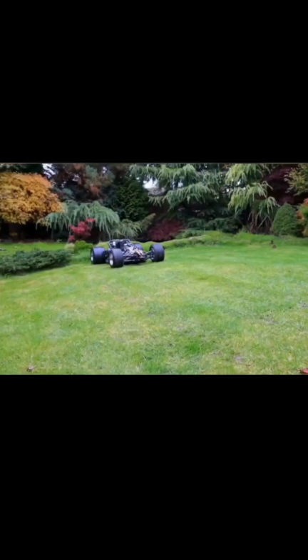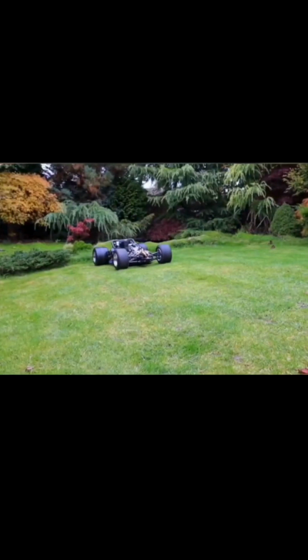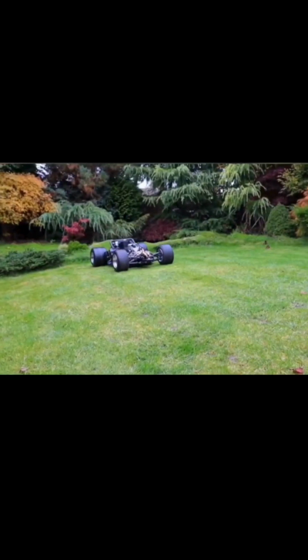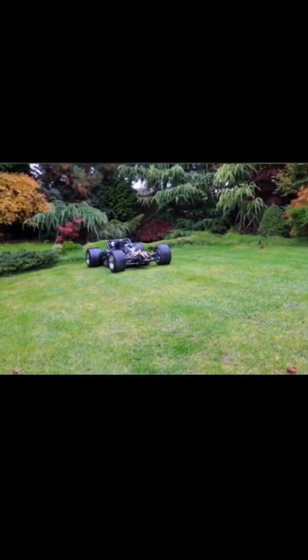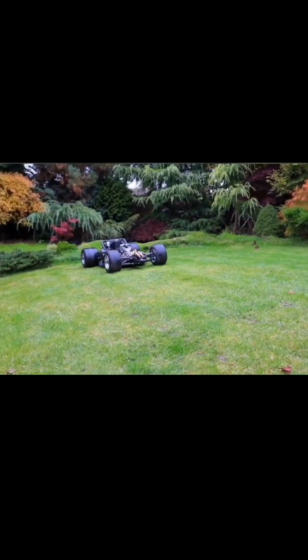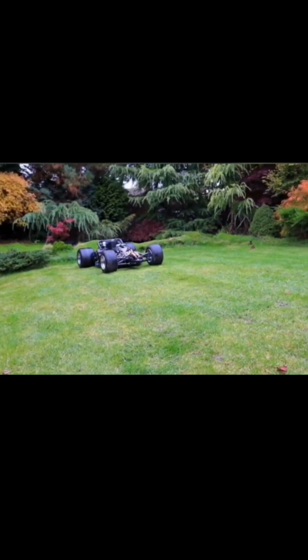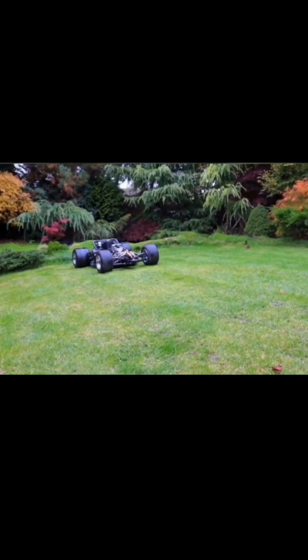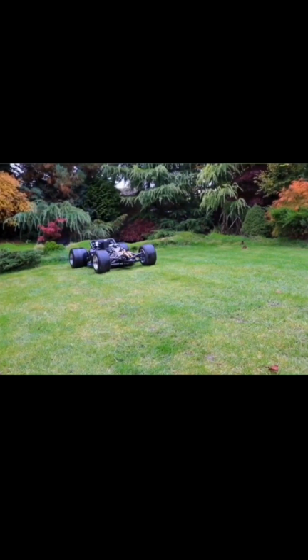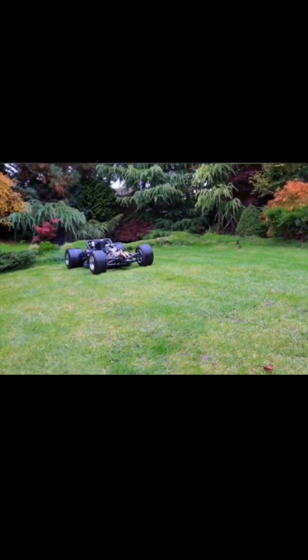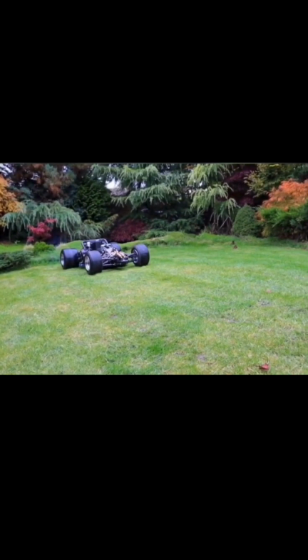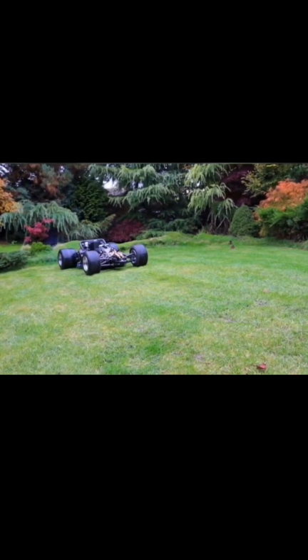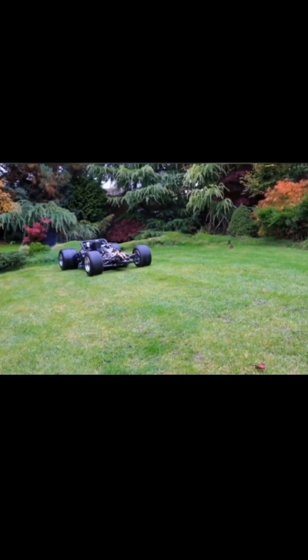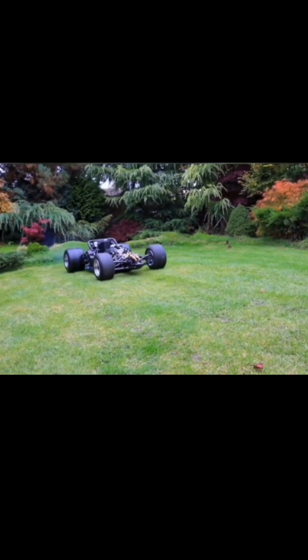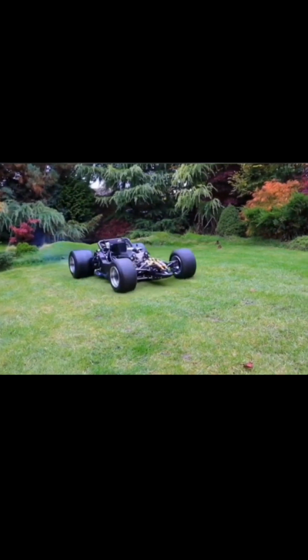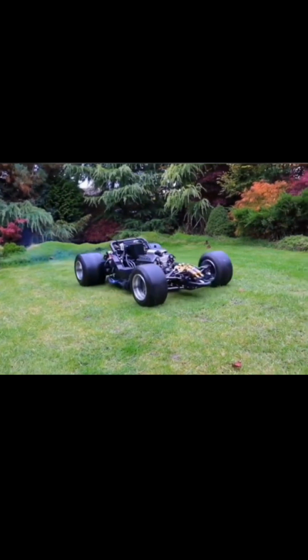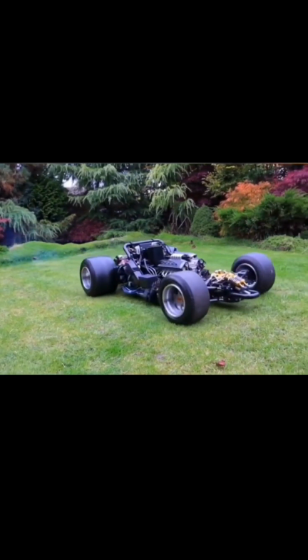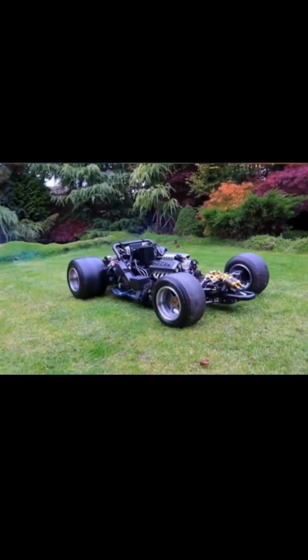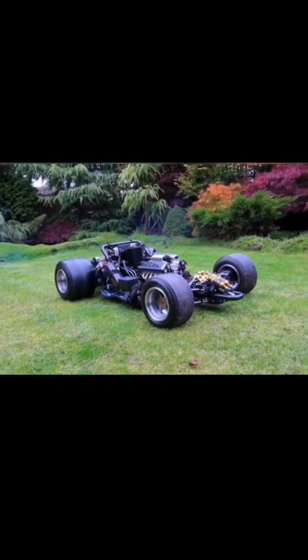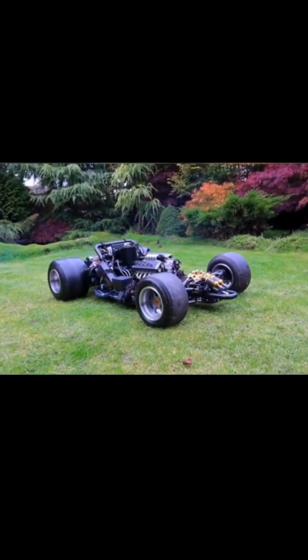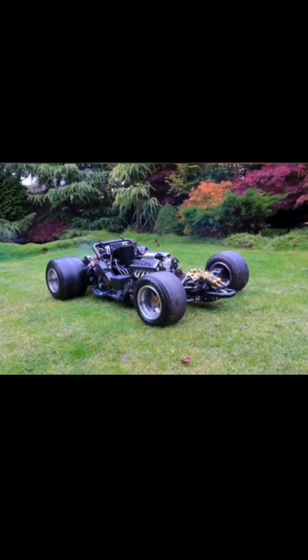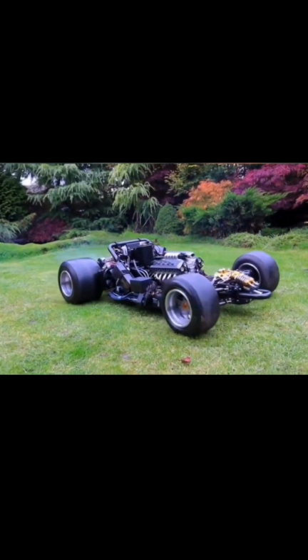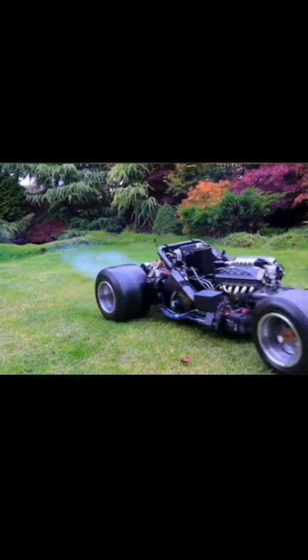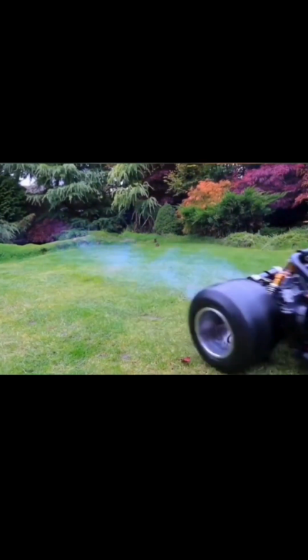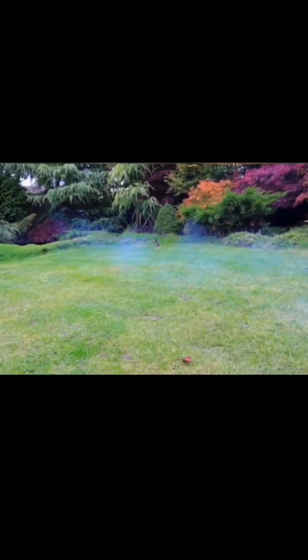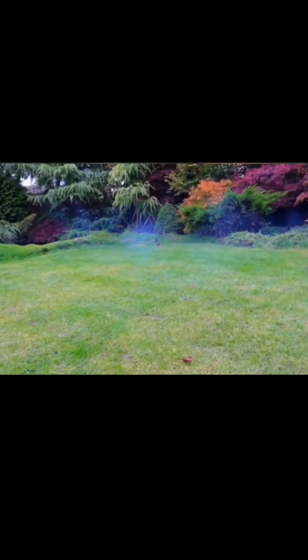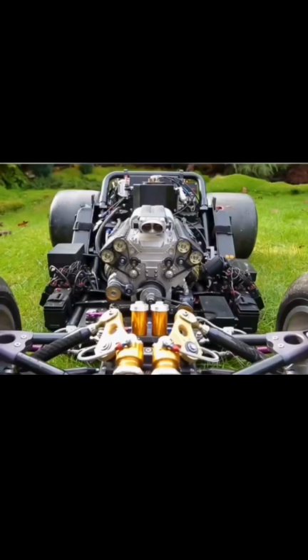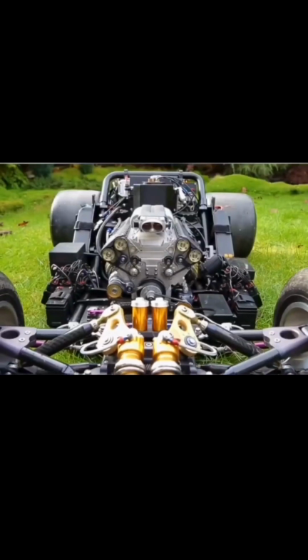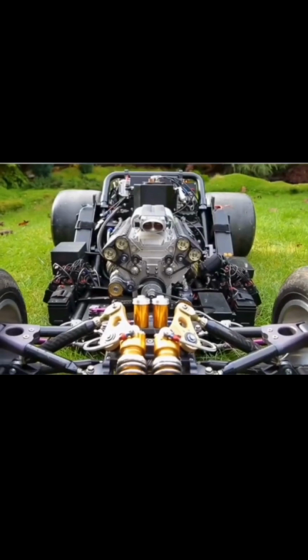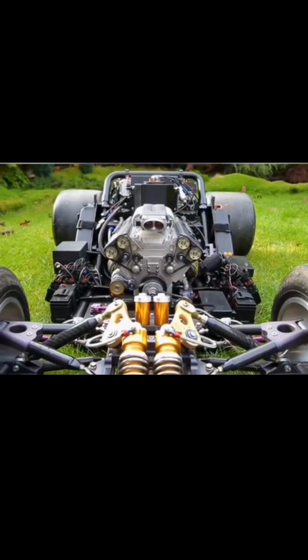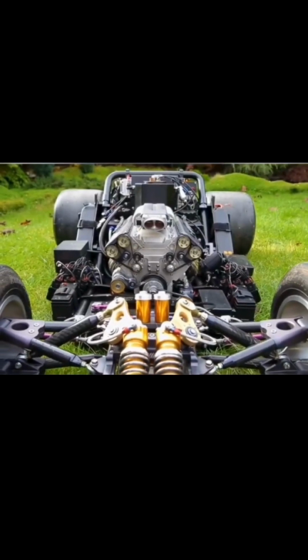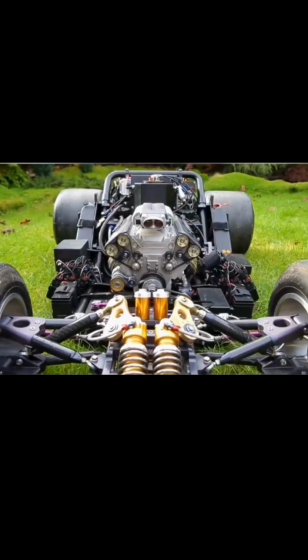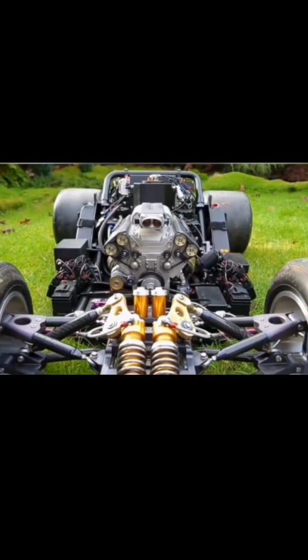Usage of the V-10 engine. Number 1: Sports cars. V-10 engines have been used in various high-performance sports cars, such as the Dodge Viper, the Audi R8, the BMW M5, and the Lamborghini Huracan.